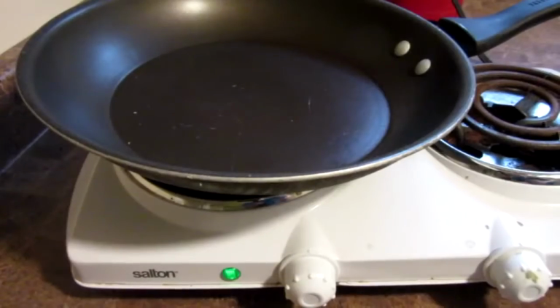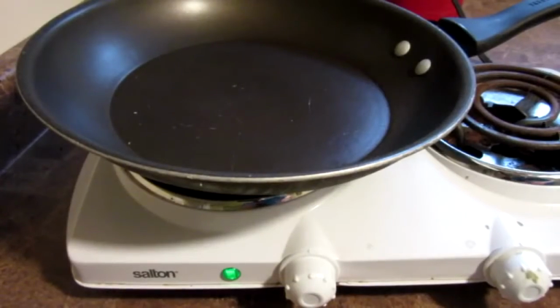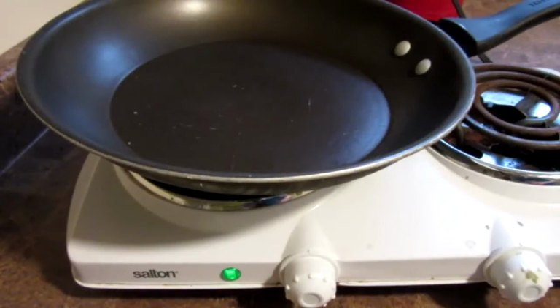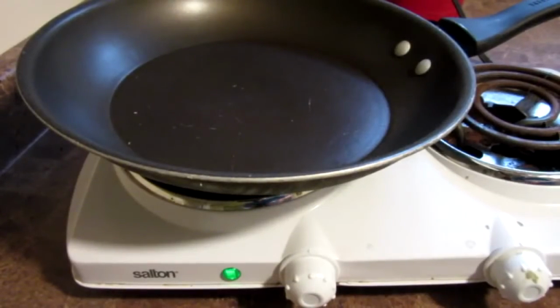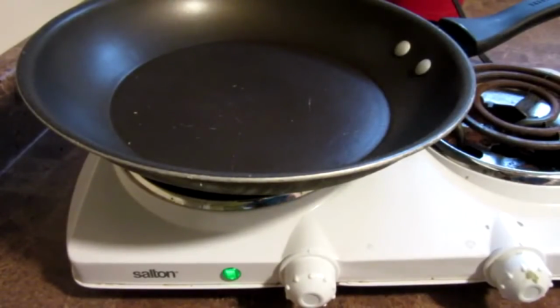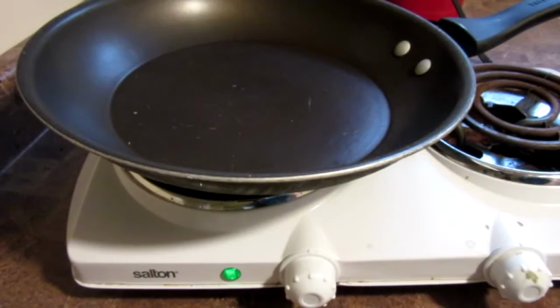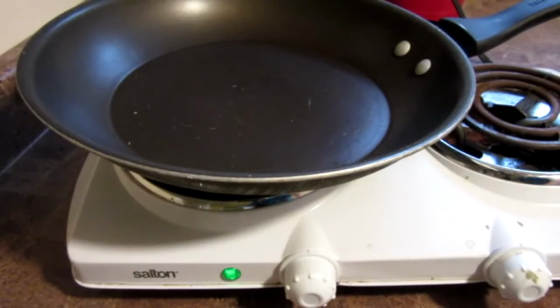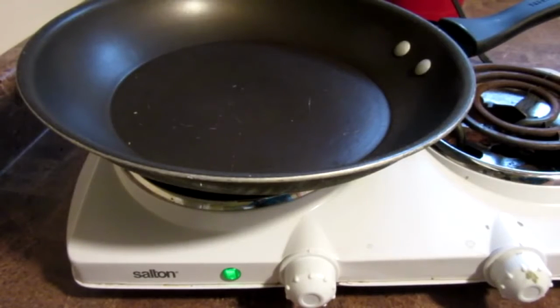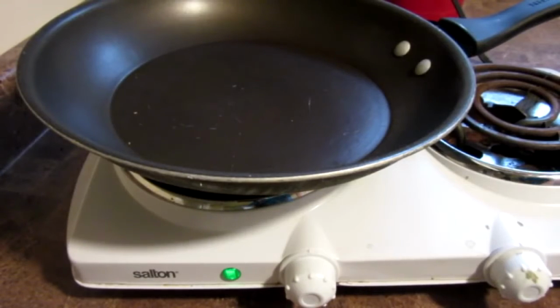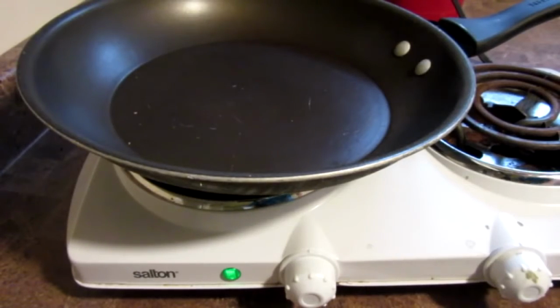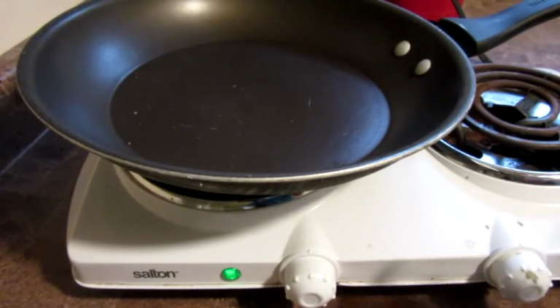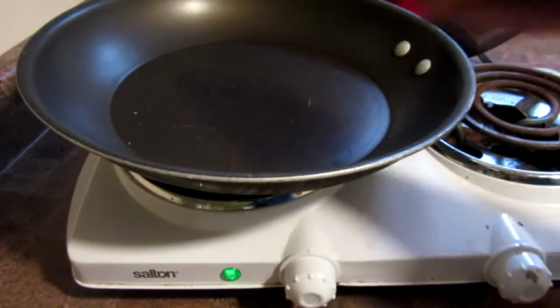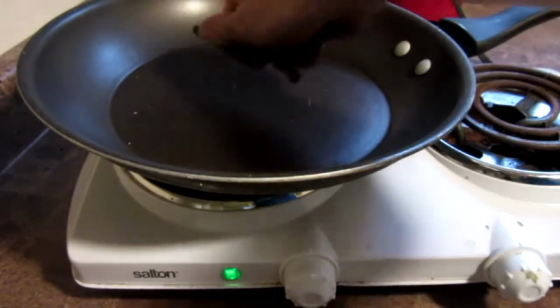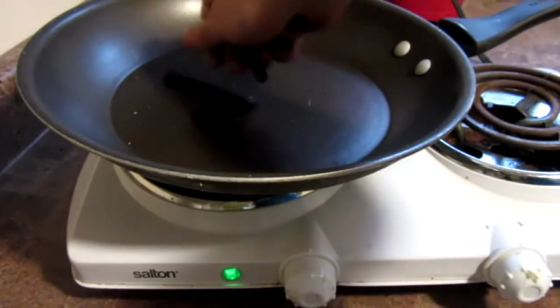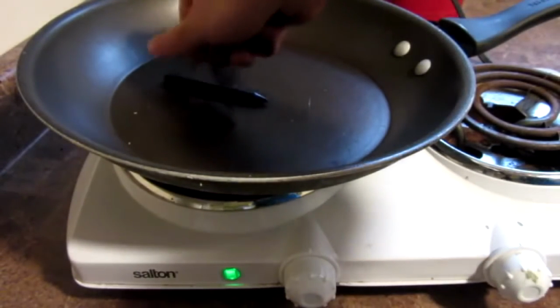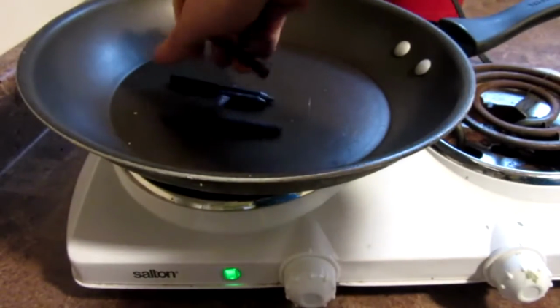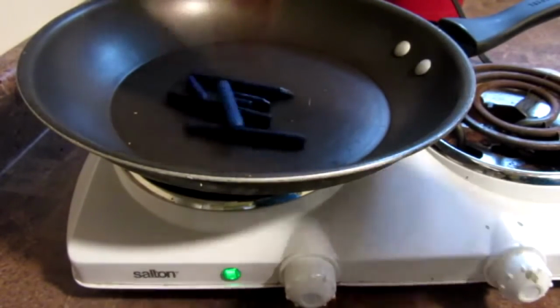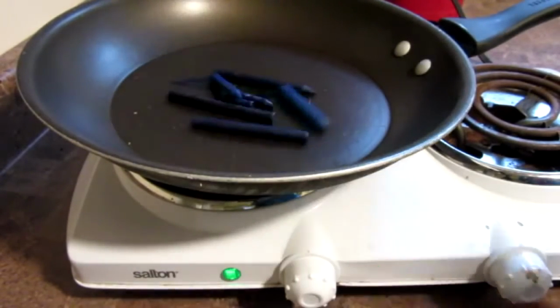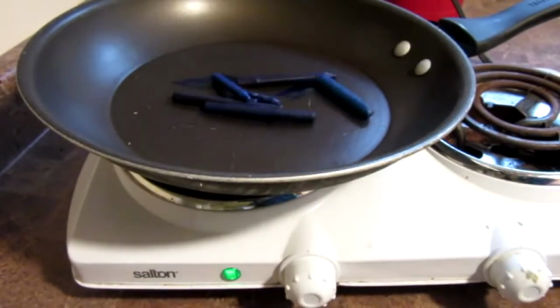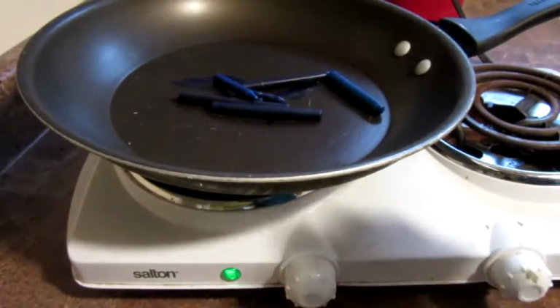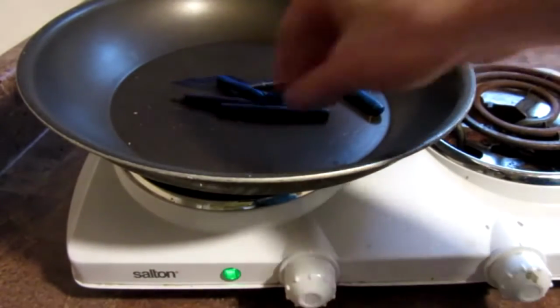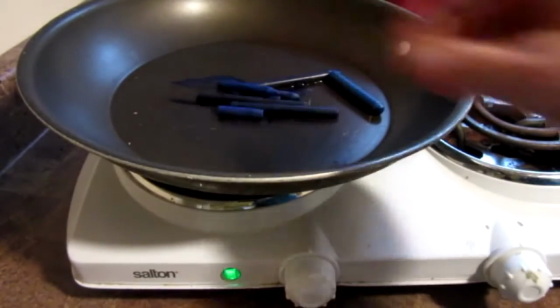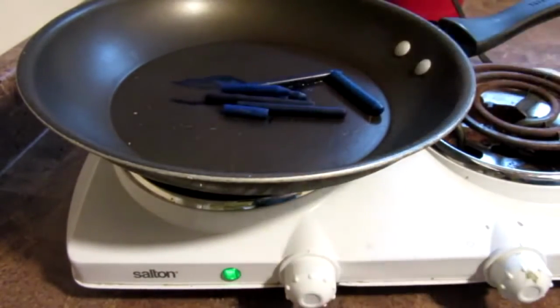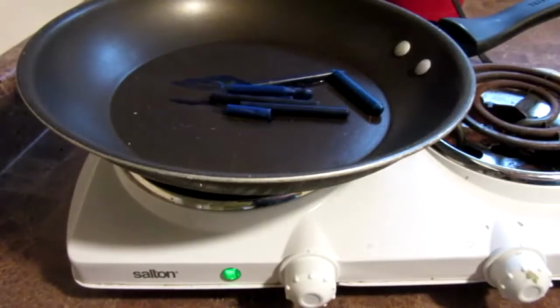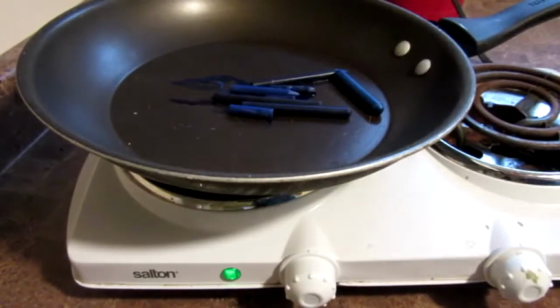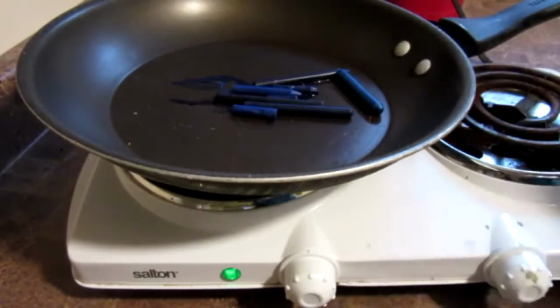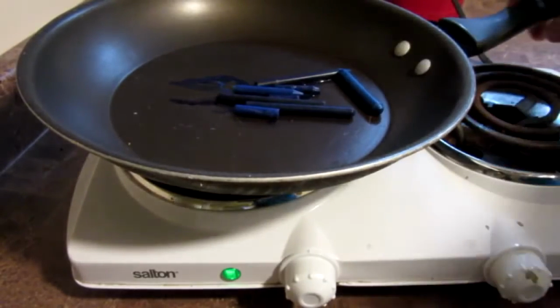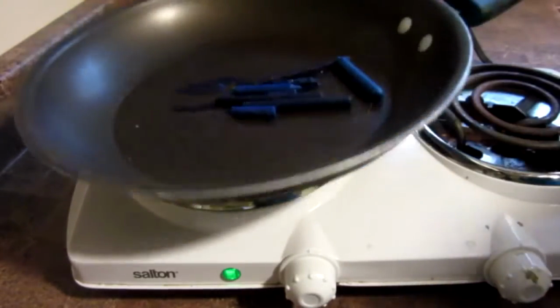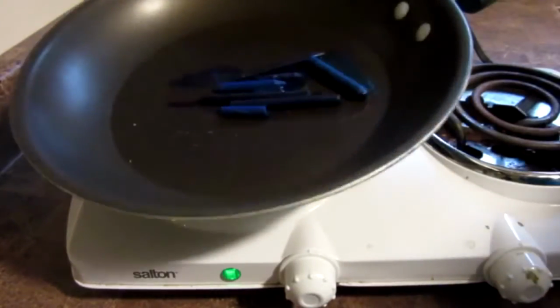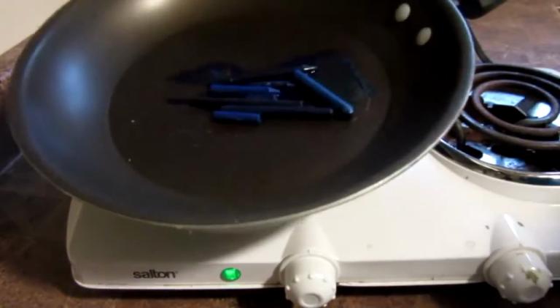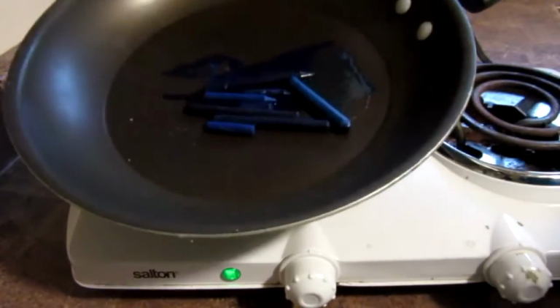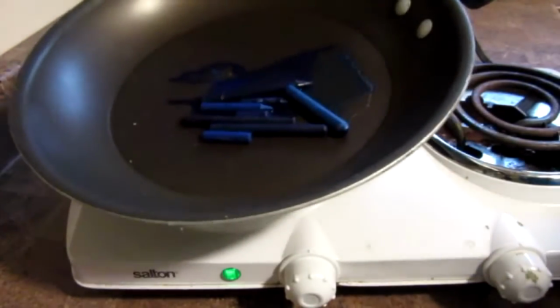First step is to melt your crayons over the stove. Just heat up your pan and put the crayons in. As you can see they melt nice and easily.